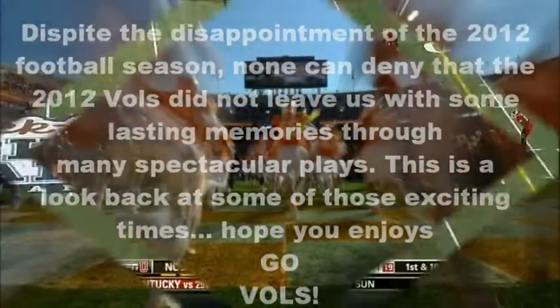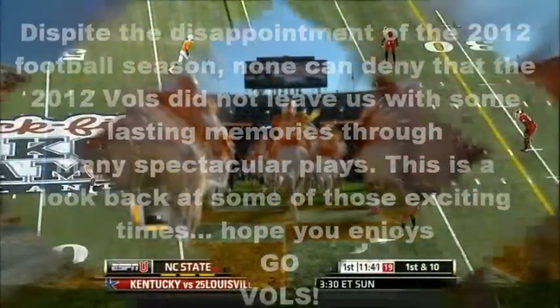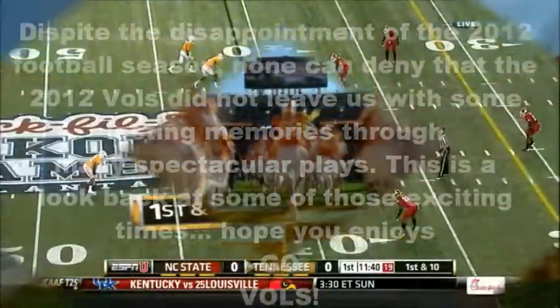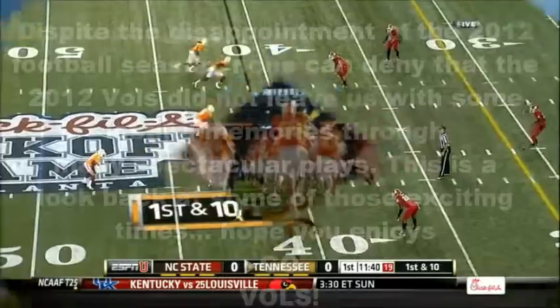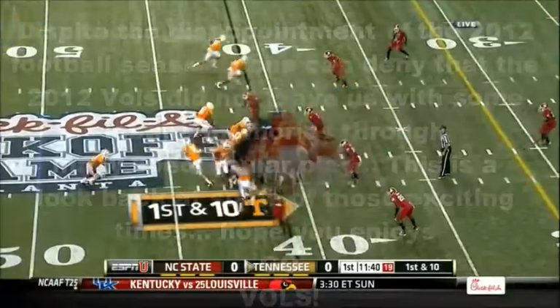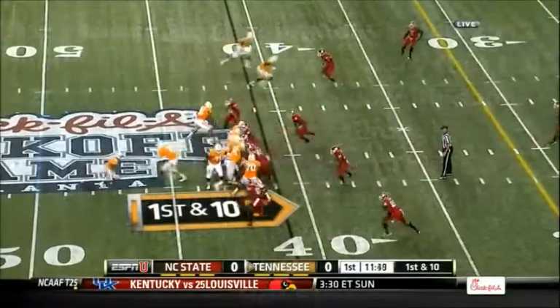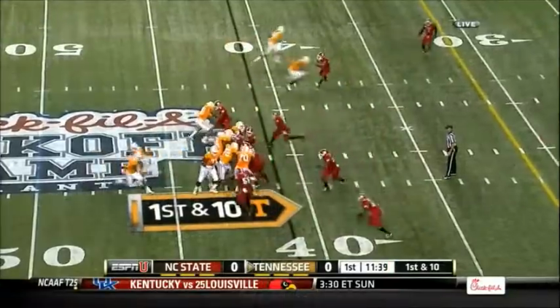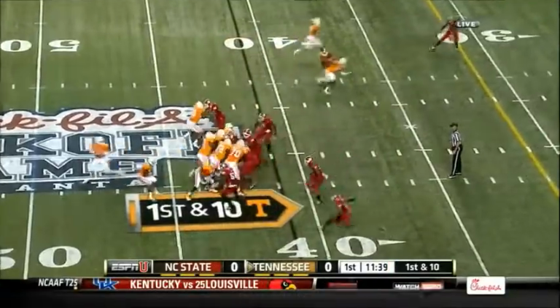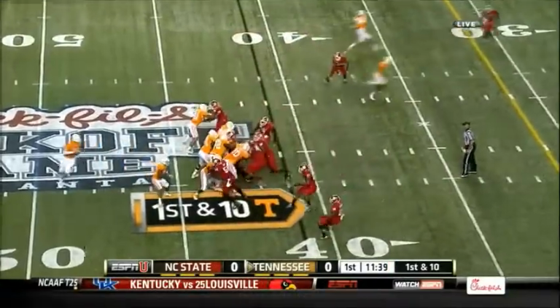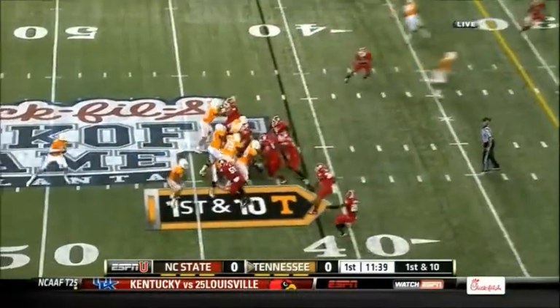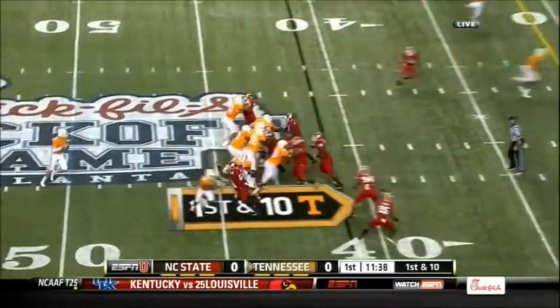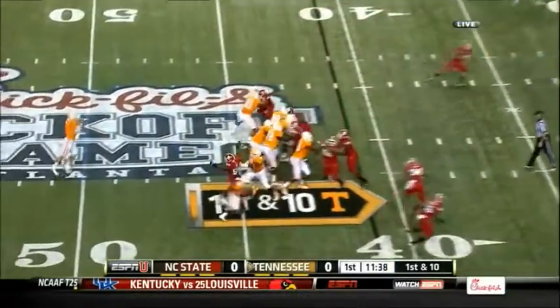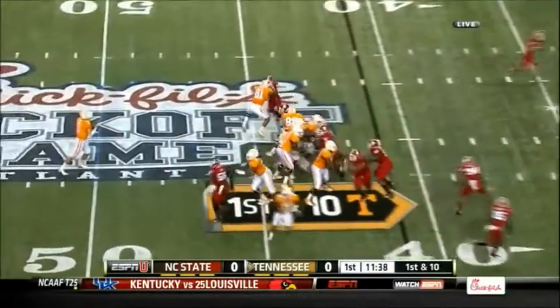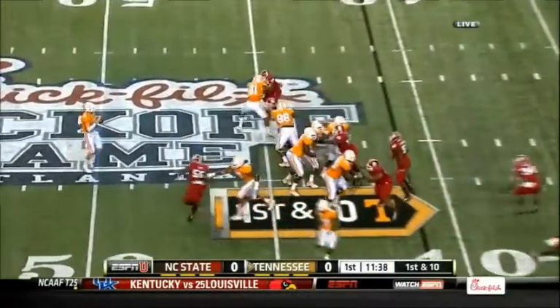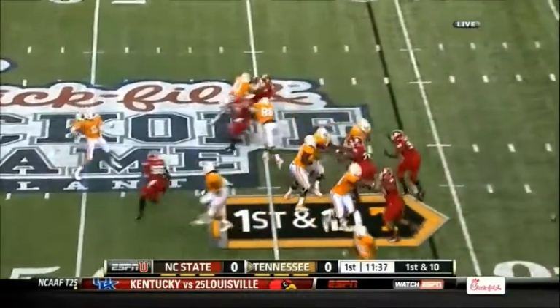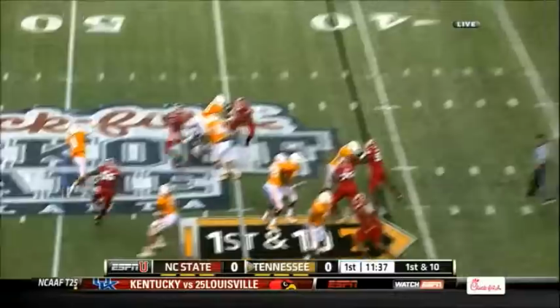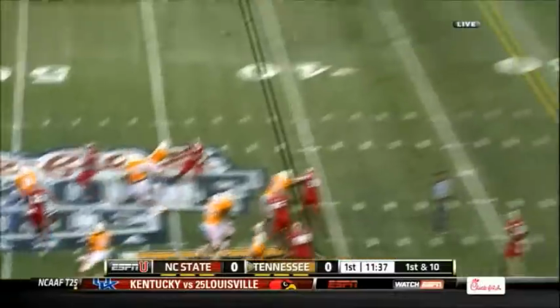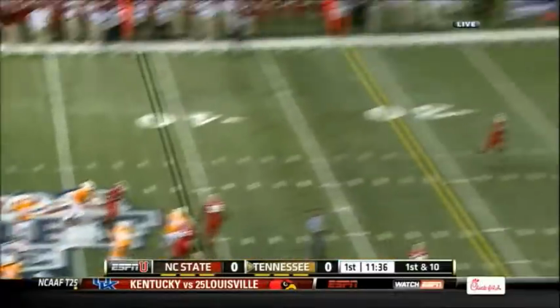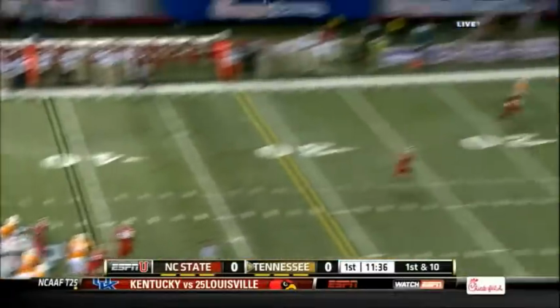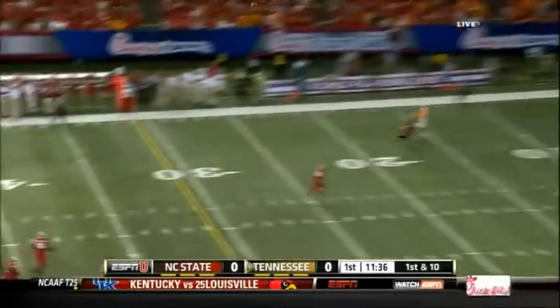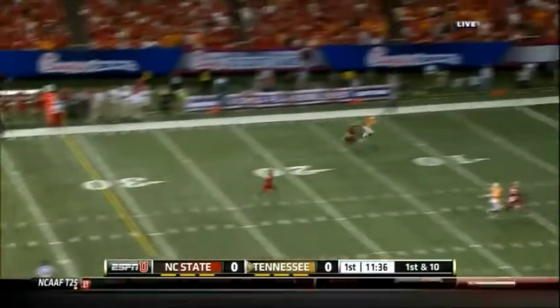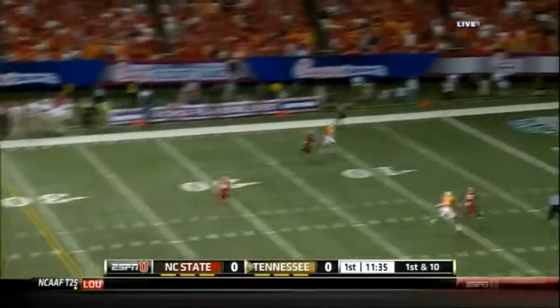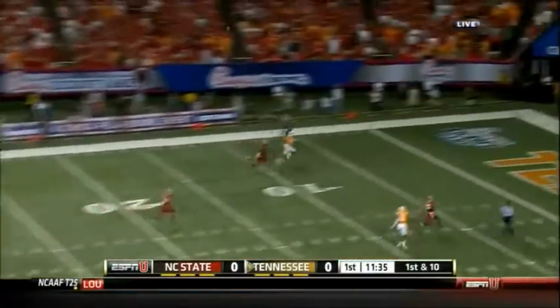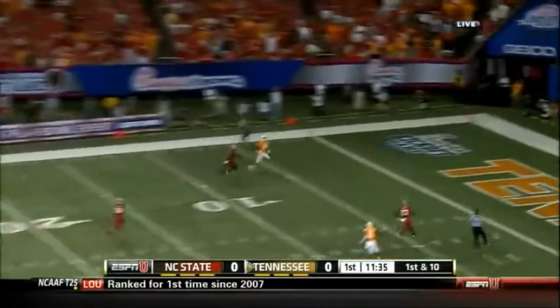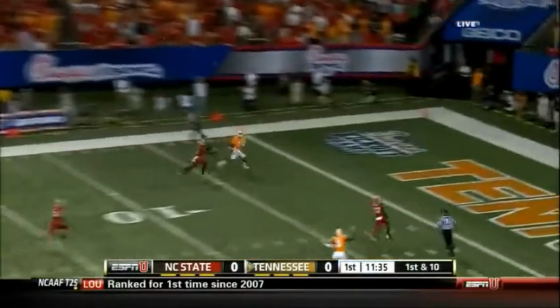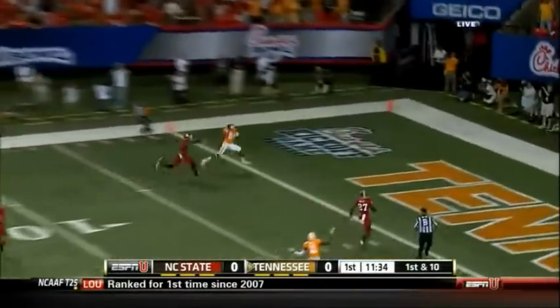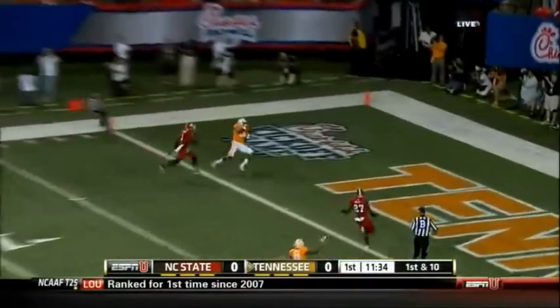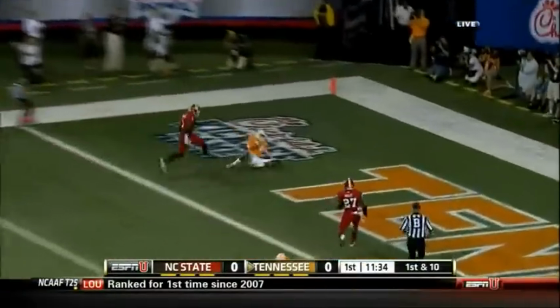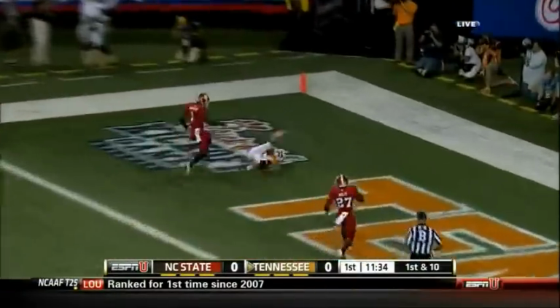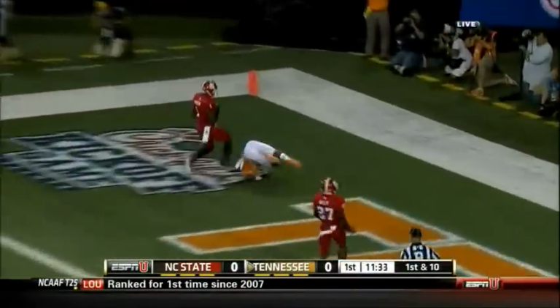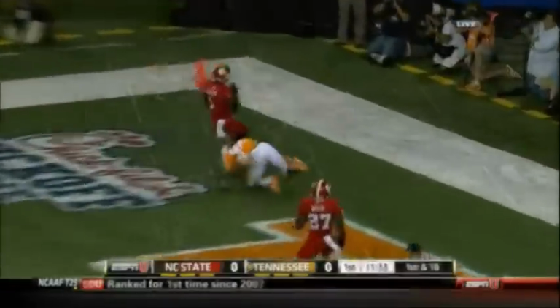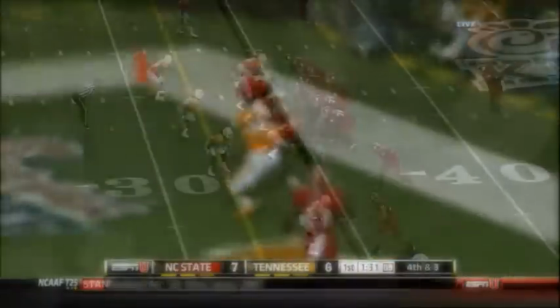Tennessee driving. Bray on first down — play fake, back to throw, pumps, fires long to the left sideline. Behind the defense for a Tennessee touchdown.